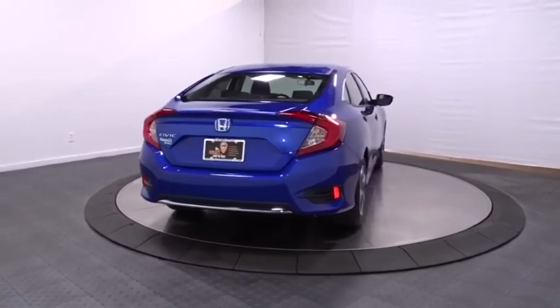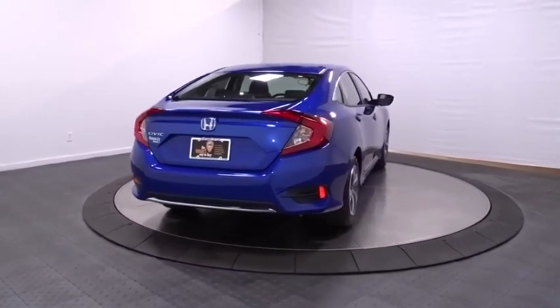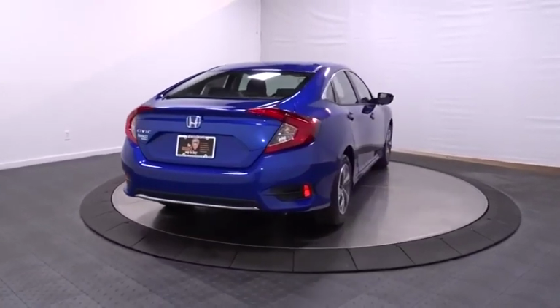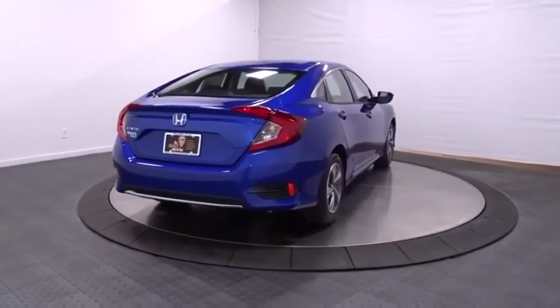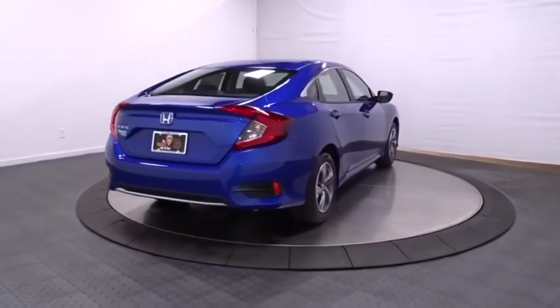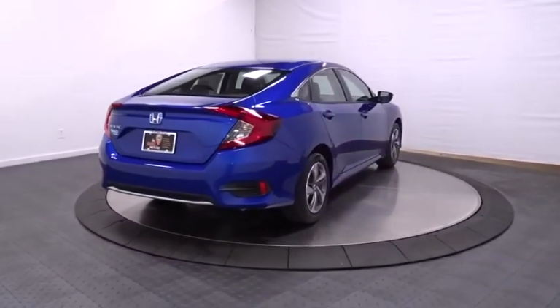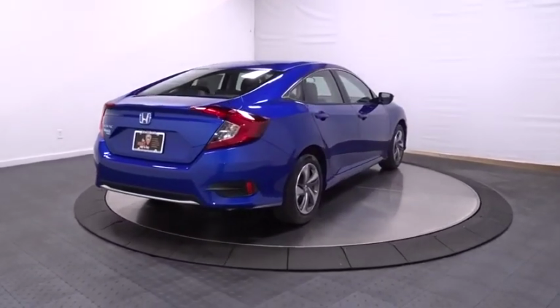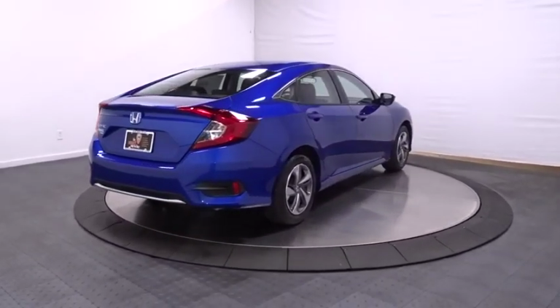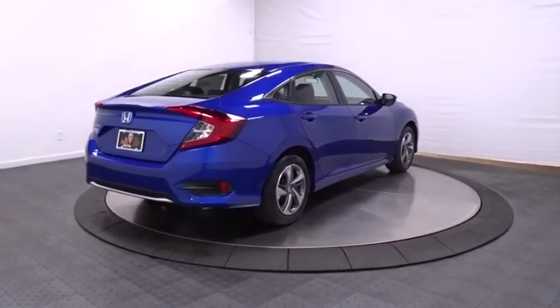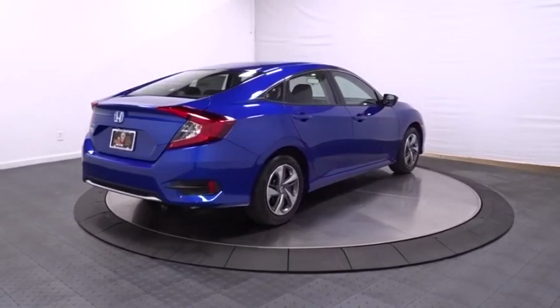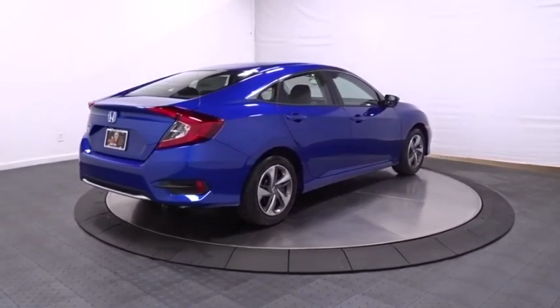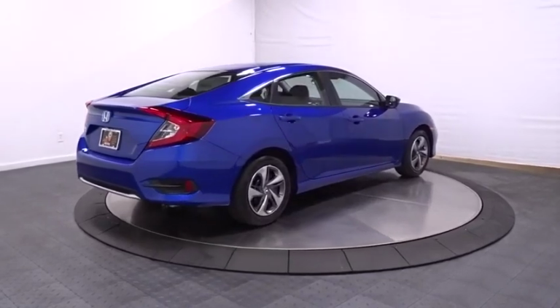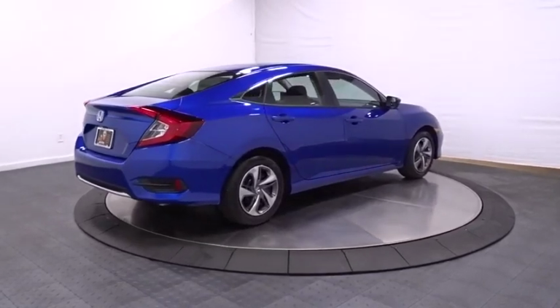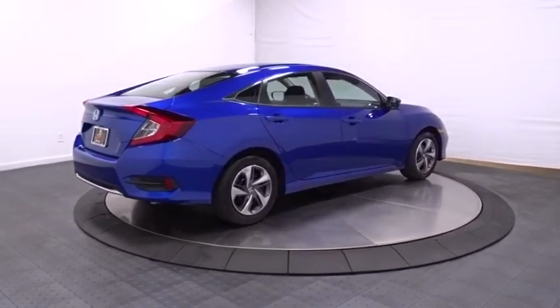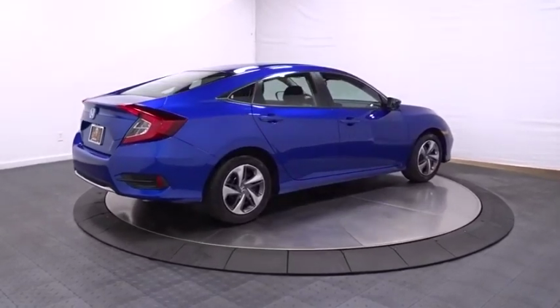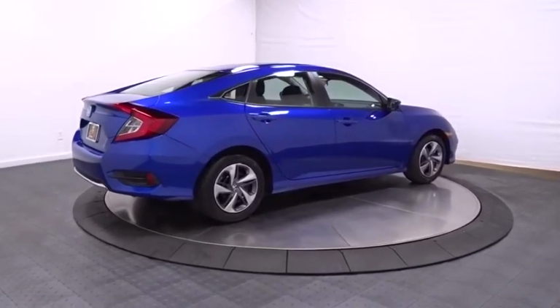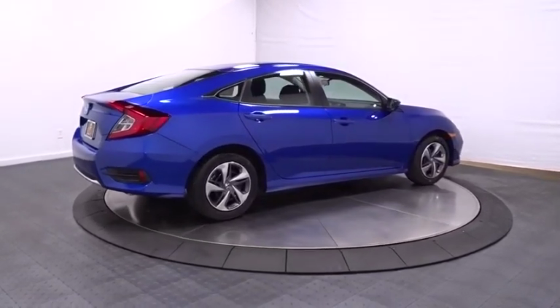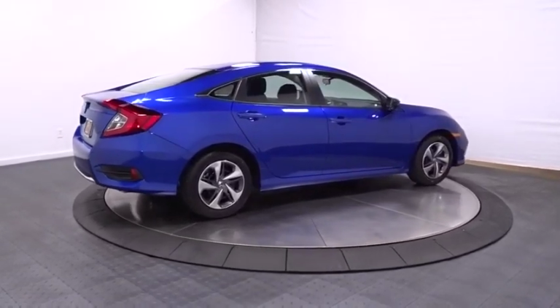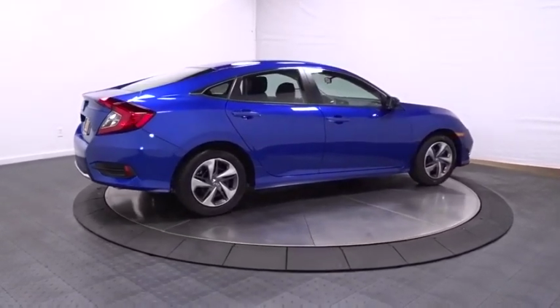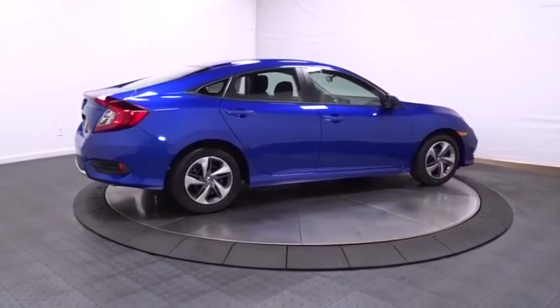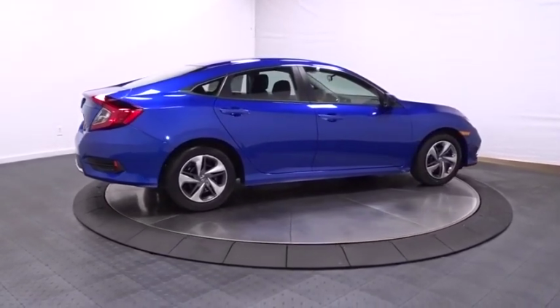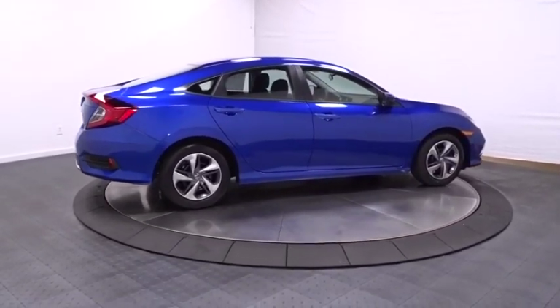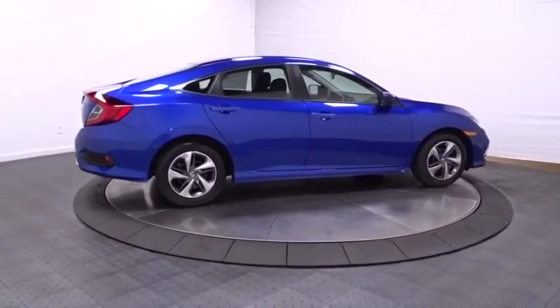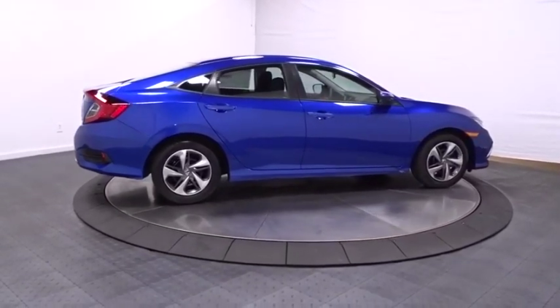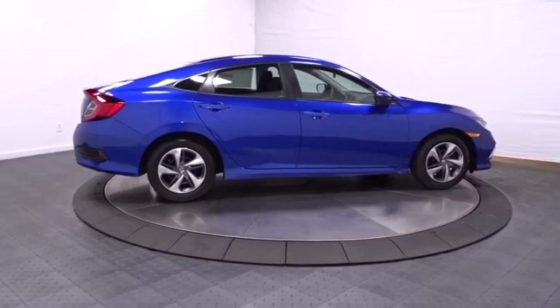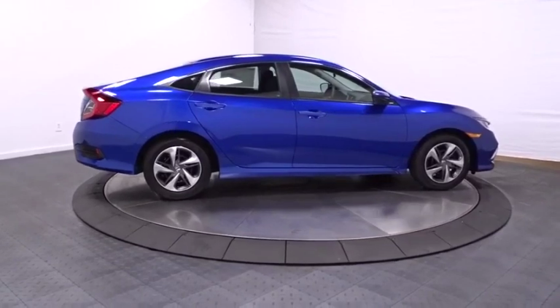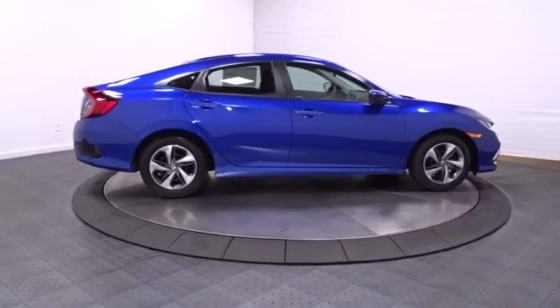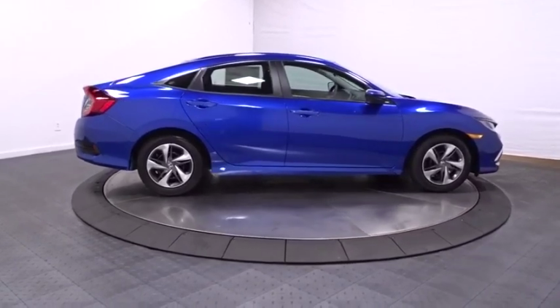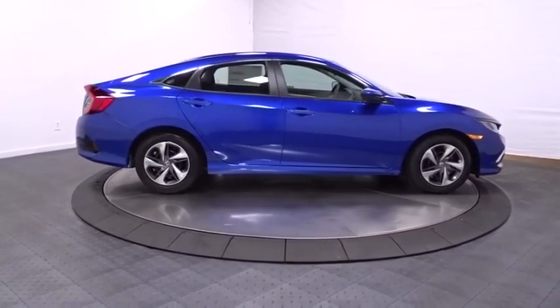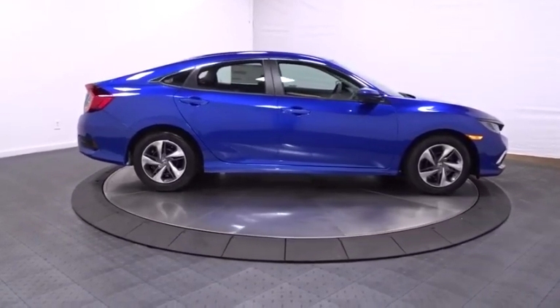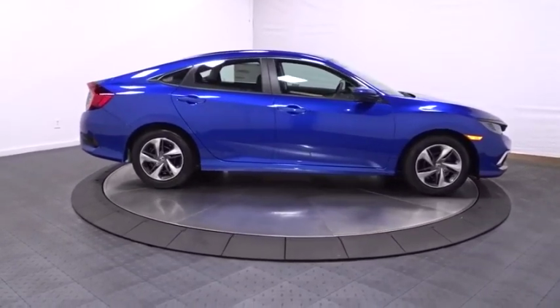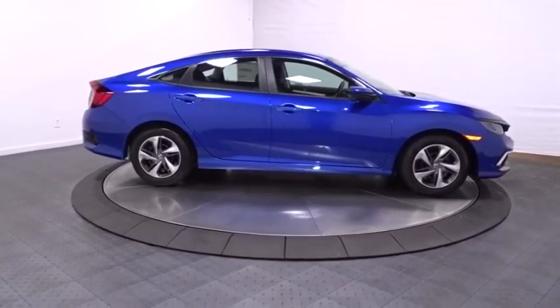Brake assist, cloth seat trim, automatic air conditioning, engine immobilizer, audio color door handles, four-piece floor mat set, low tire pressure warning, power rear window sunshade.